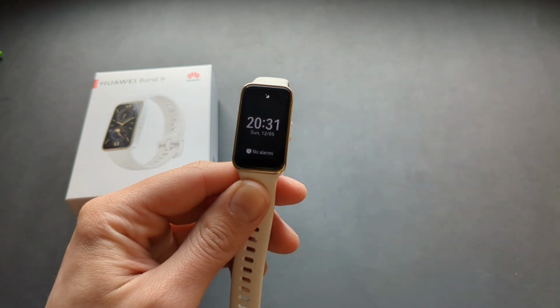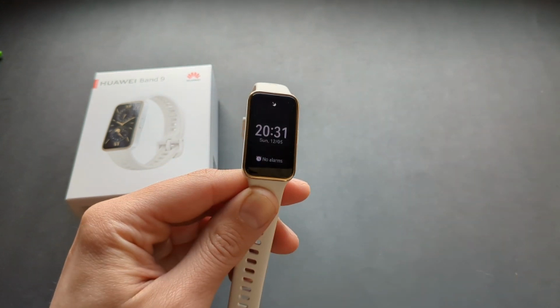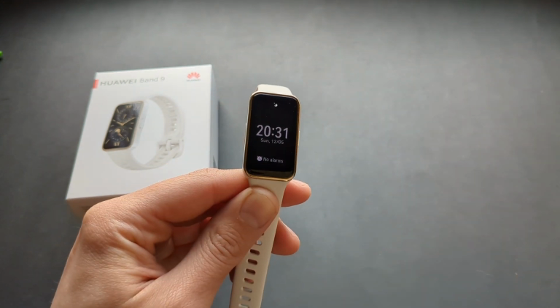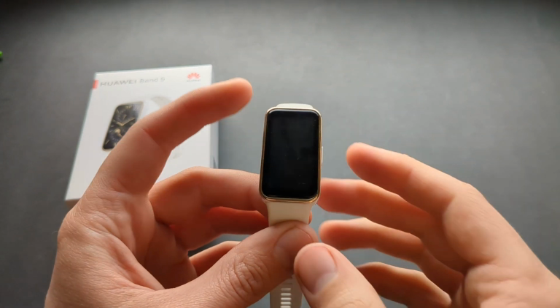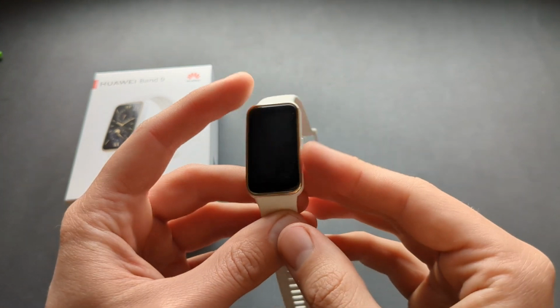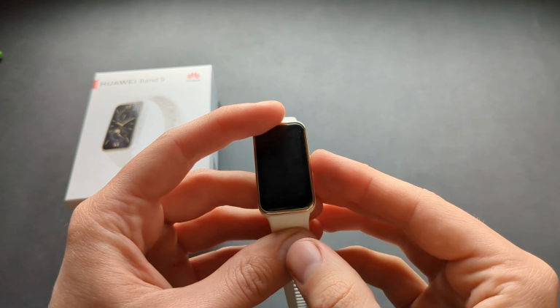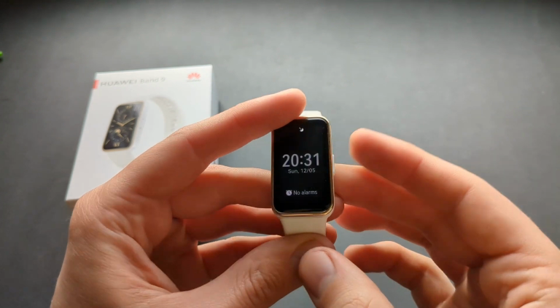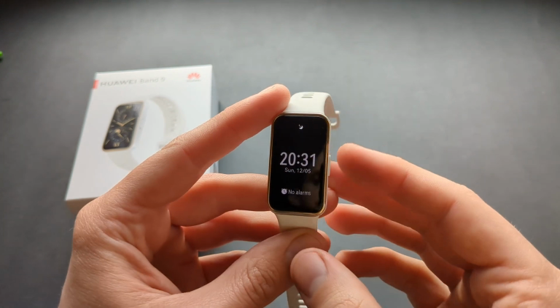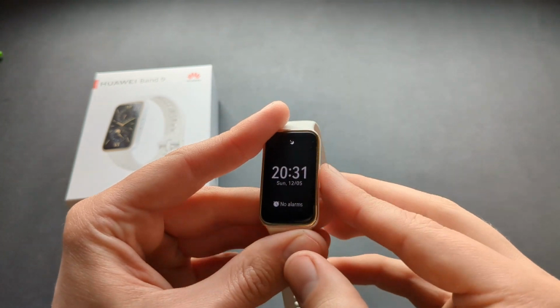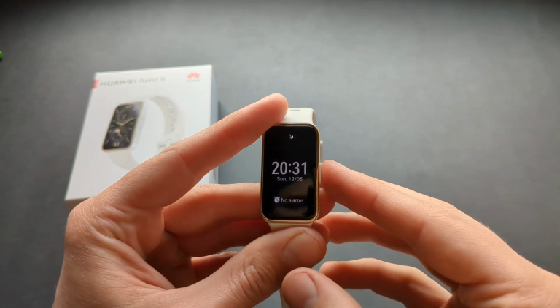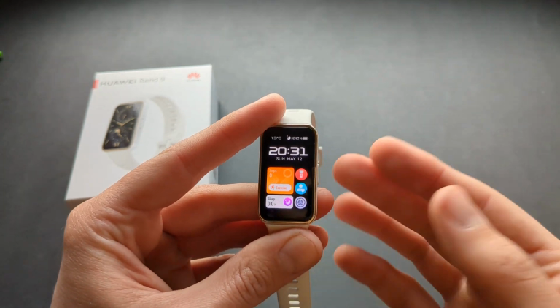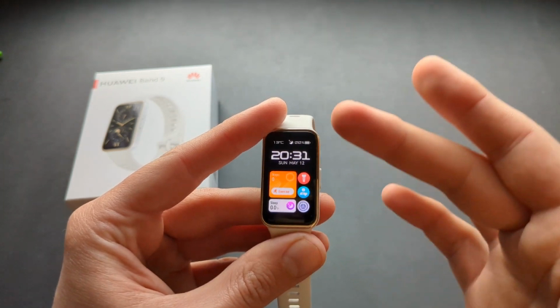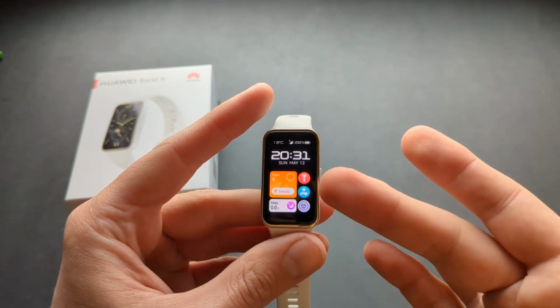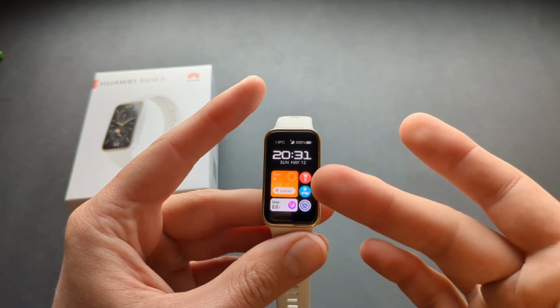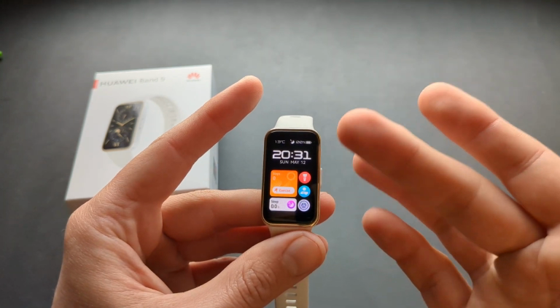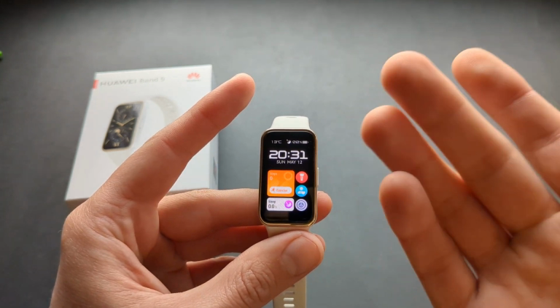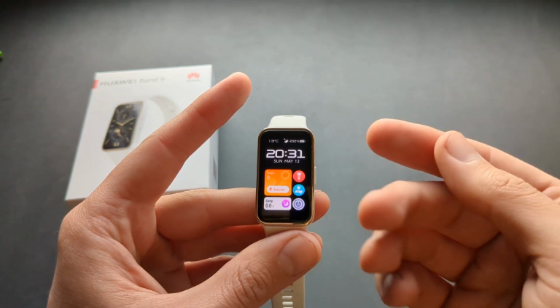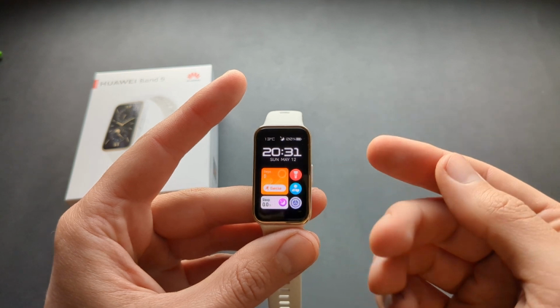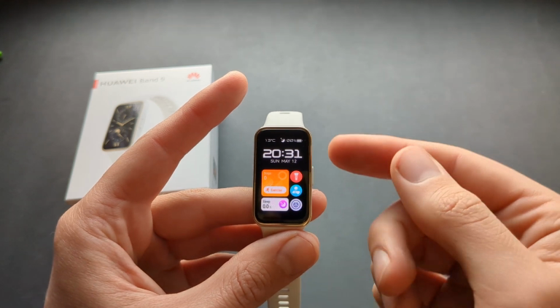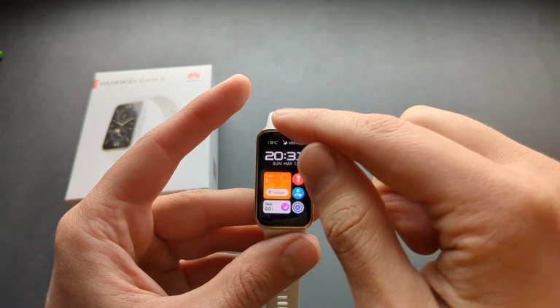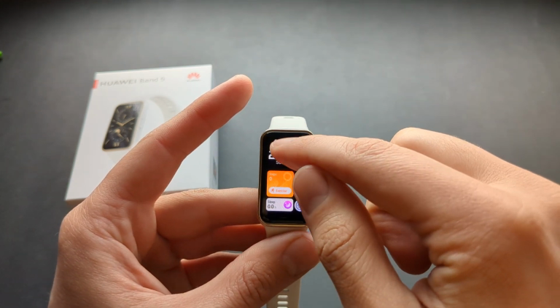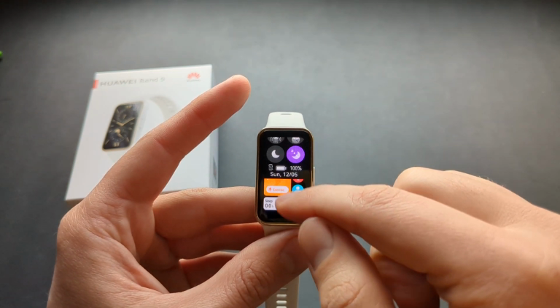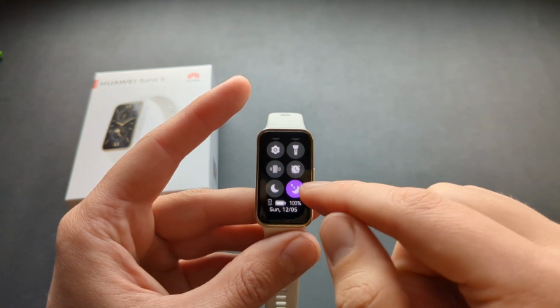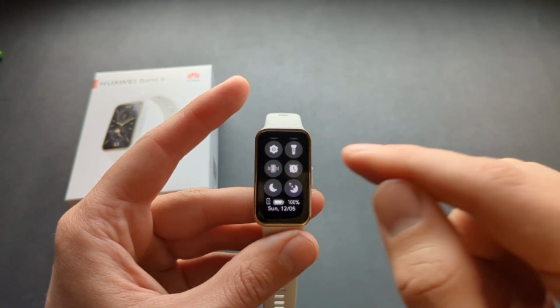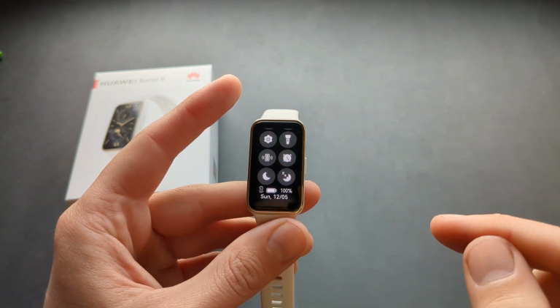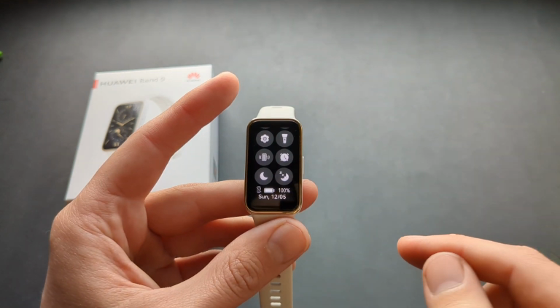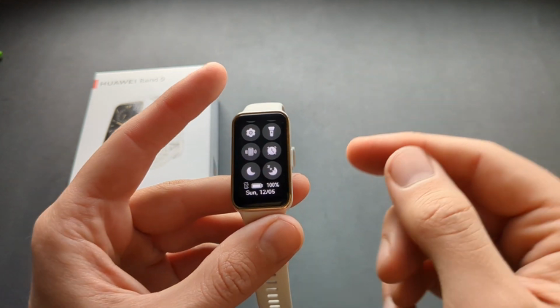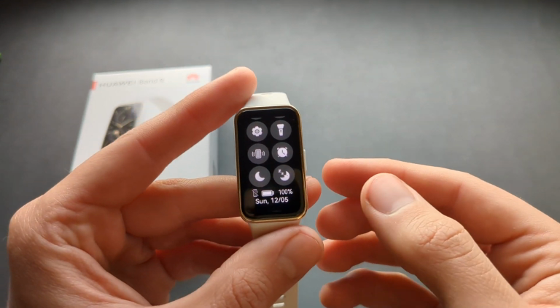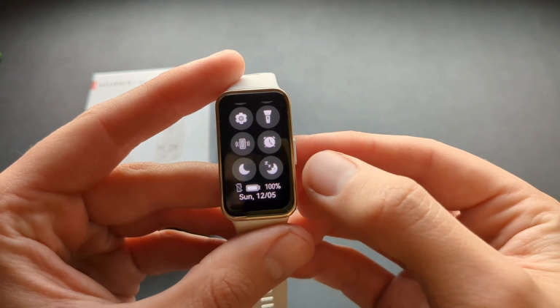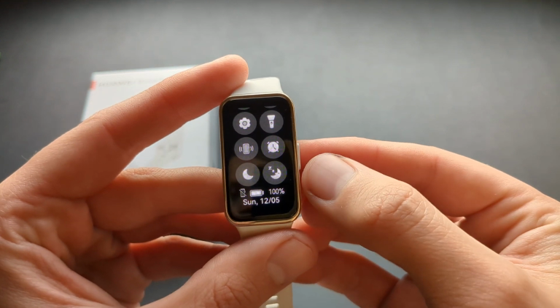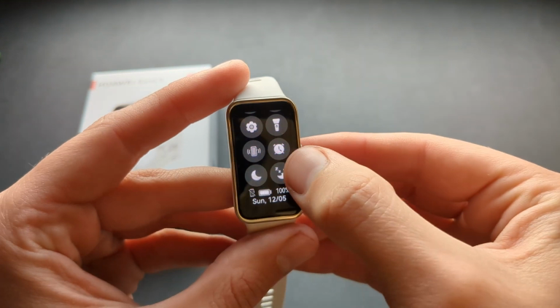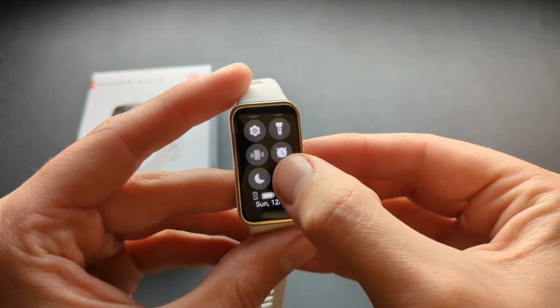The screen will be blank until you press the button or touch the screen. If you want to disable sleep mode, you can double-click the button. You can also swipe and simply turn it off that way.